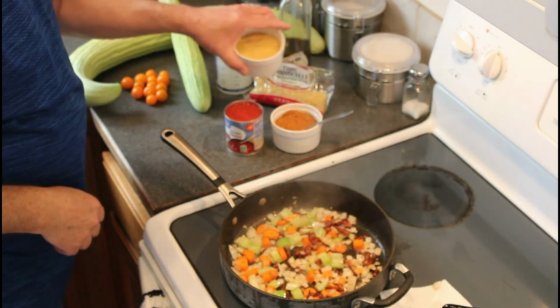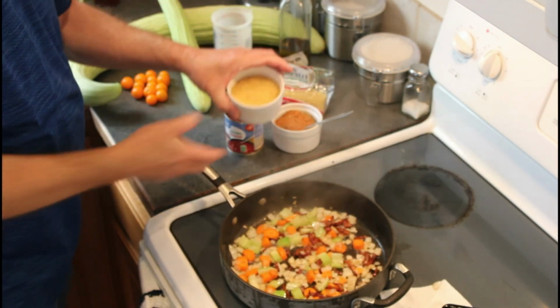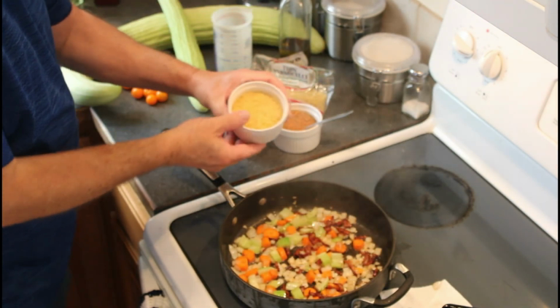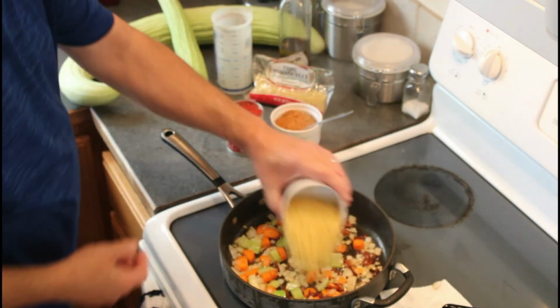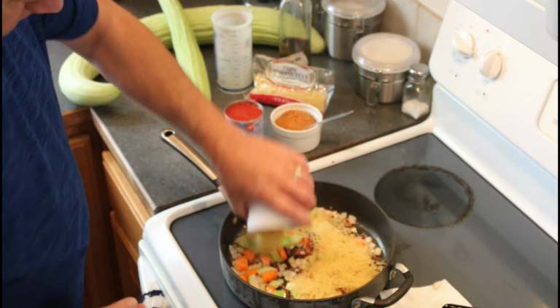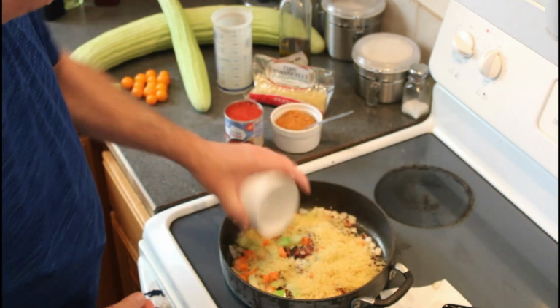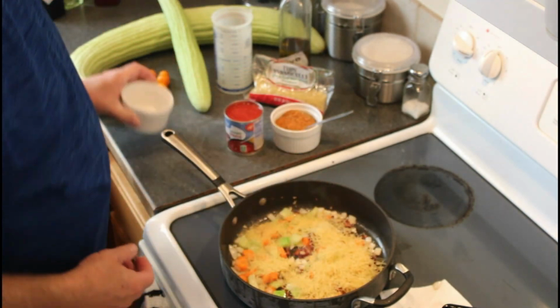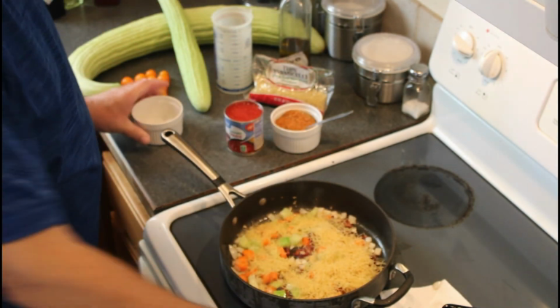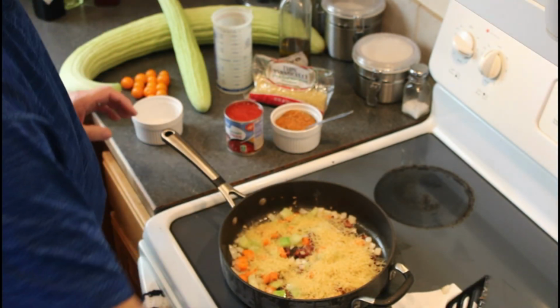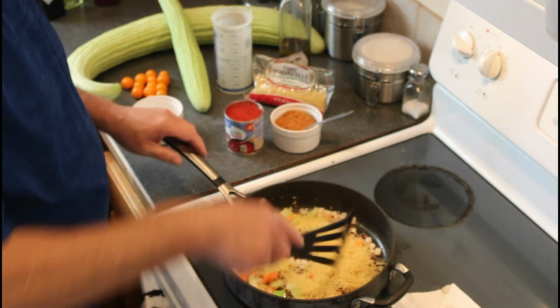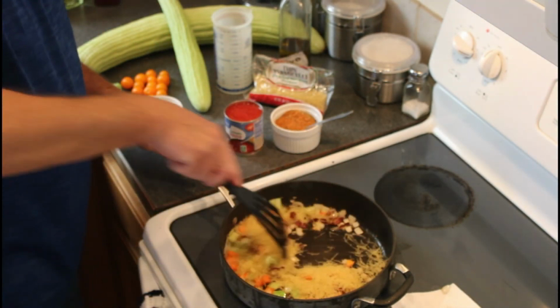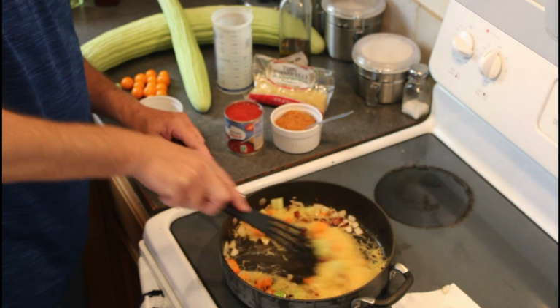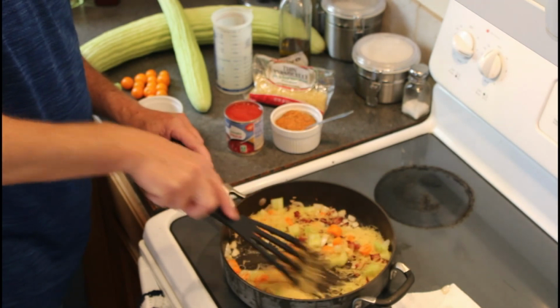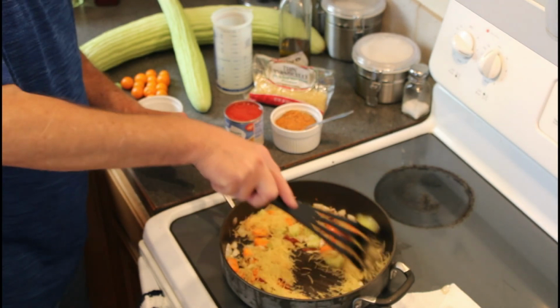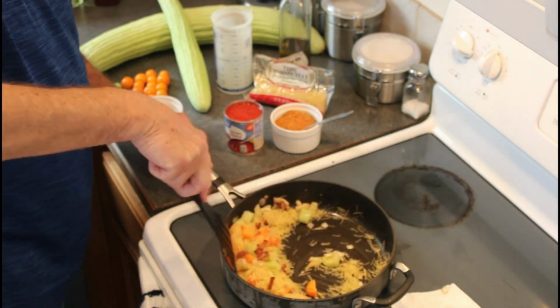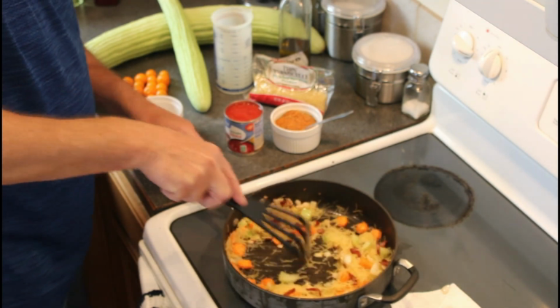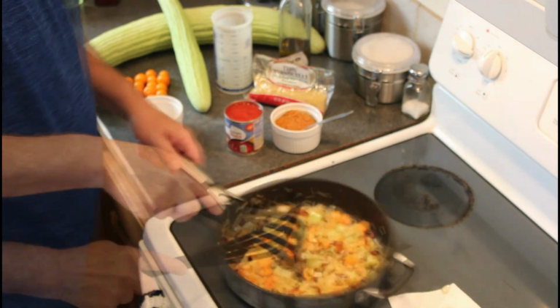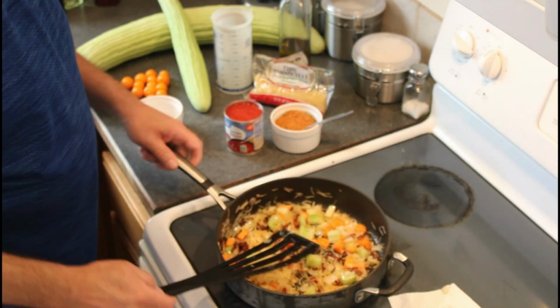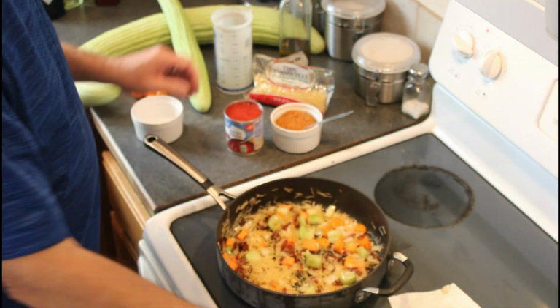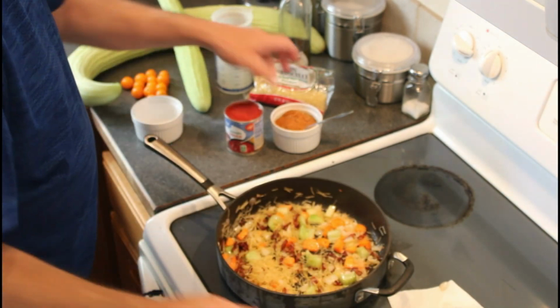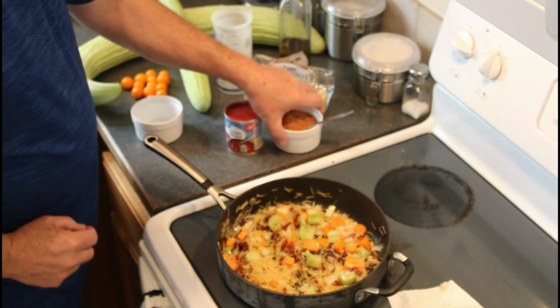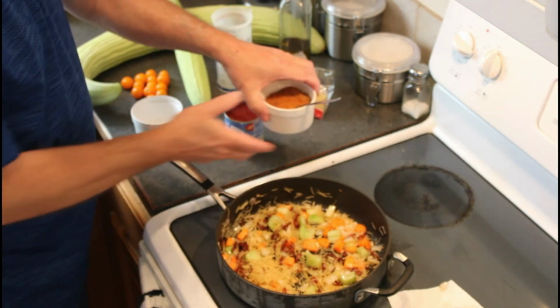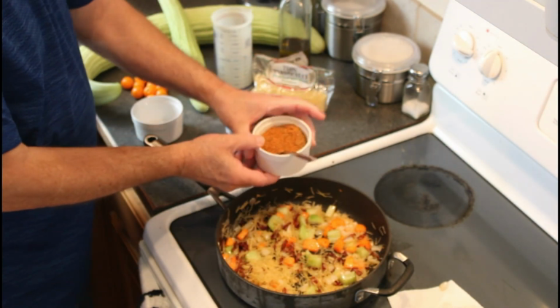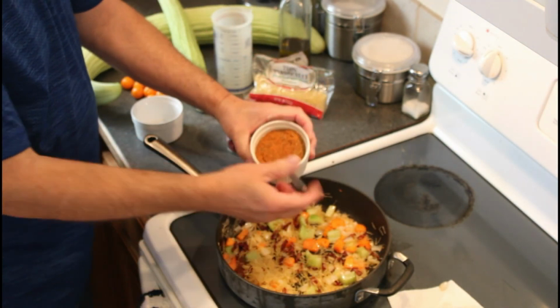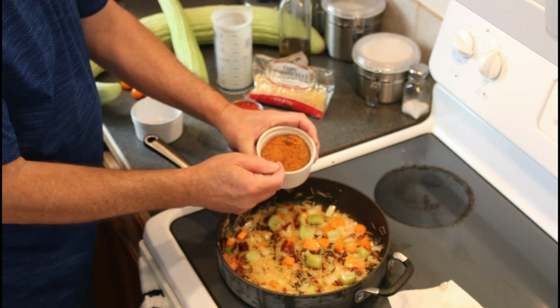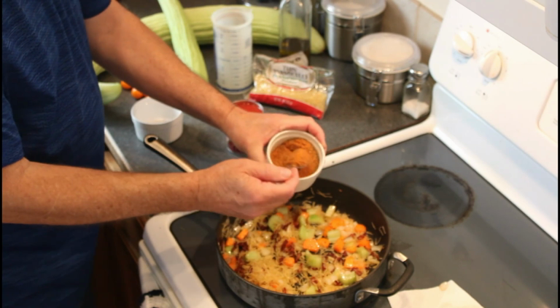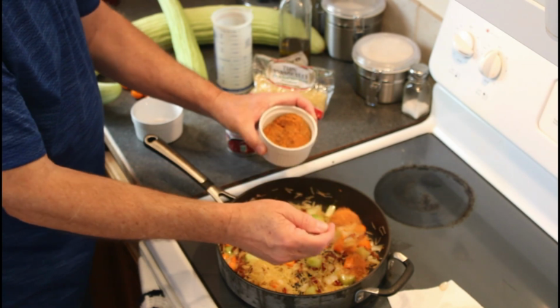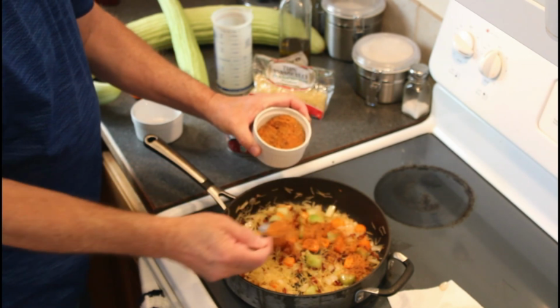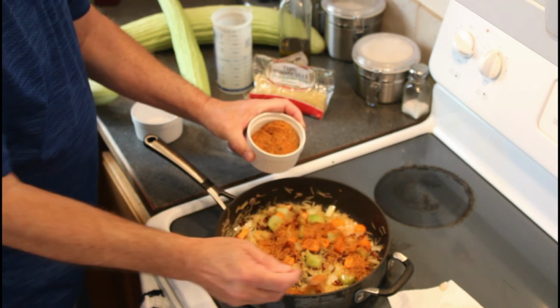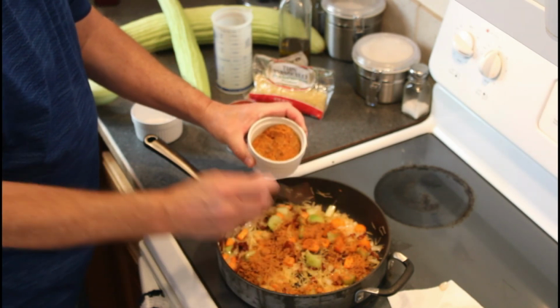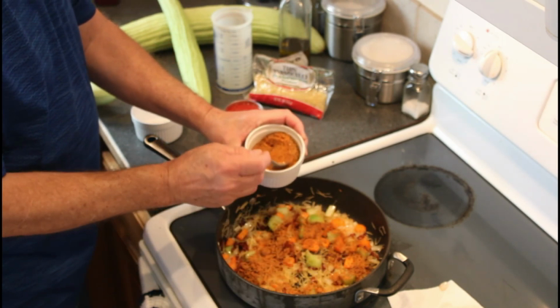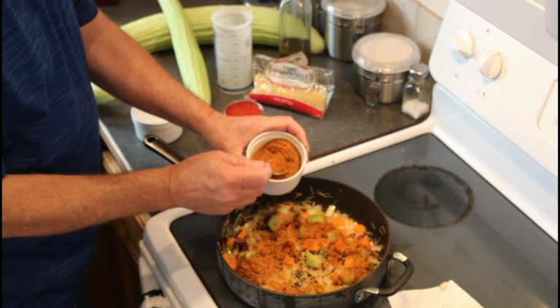When the vegetables begin to soften, it is time to add the vermicelli. The pasta is now browning in the bacon drippings. When the vermicelli is lightly browned, it is time to add the Creole magic blend.